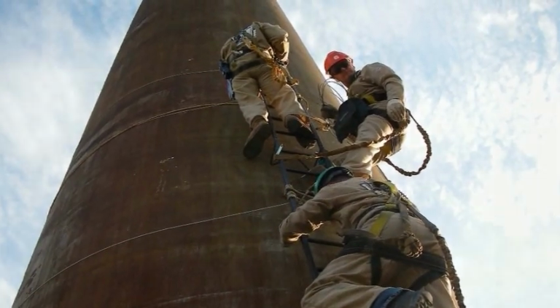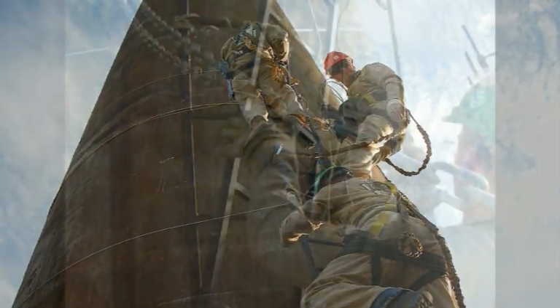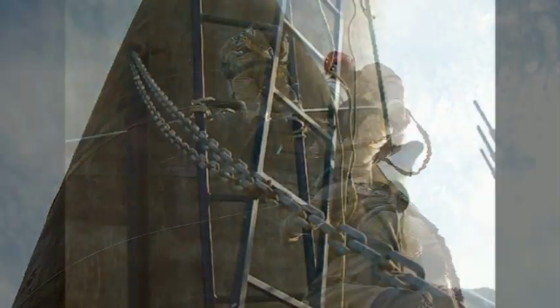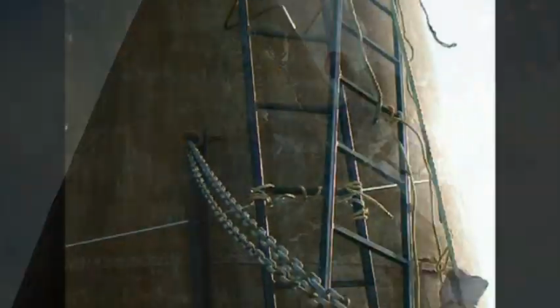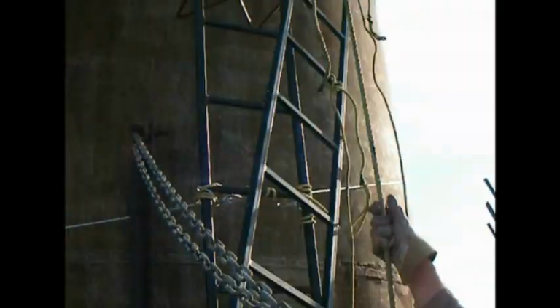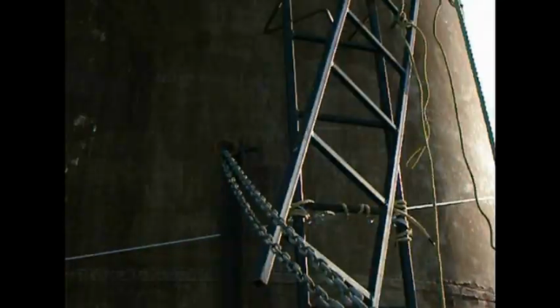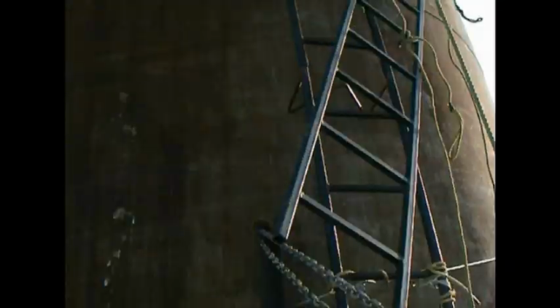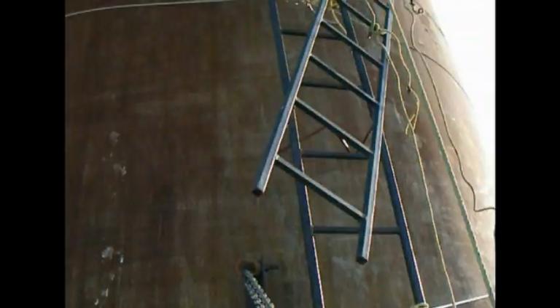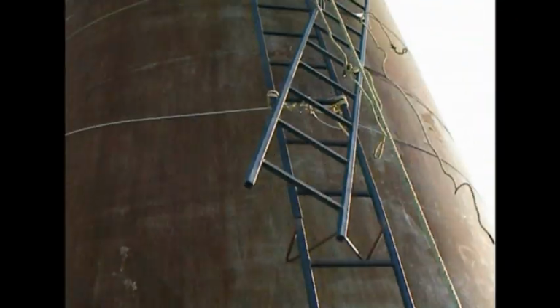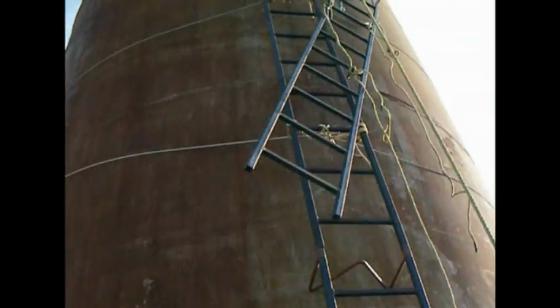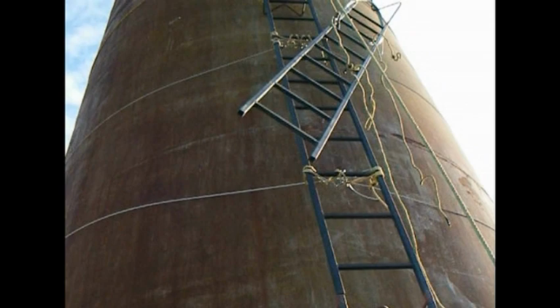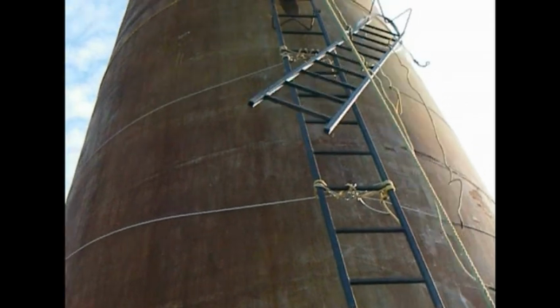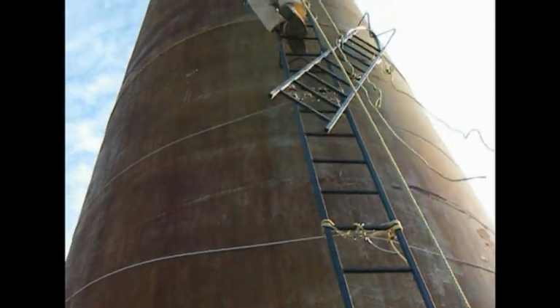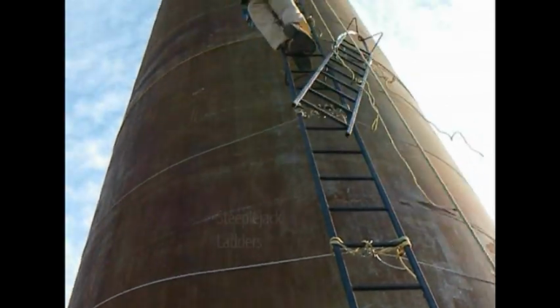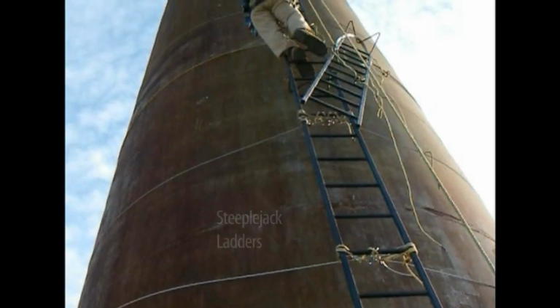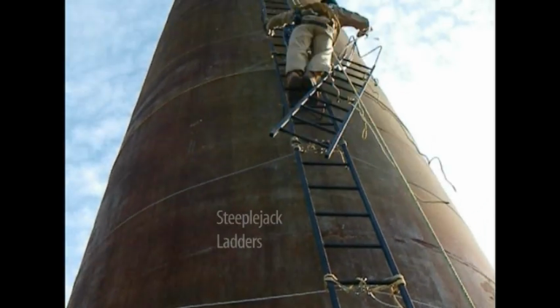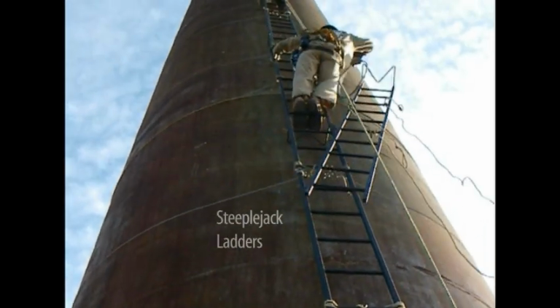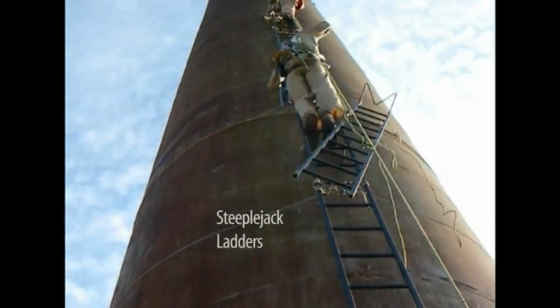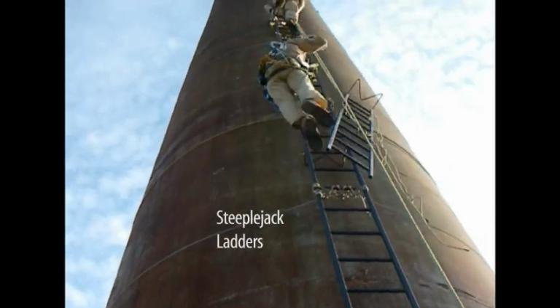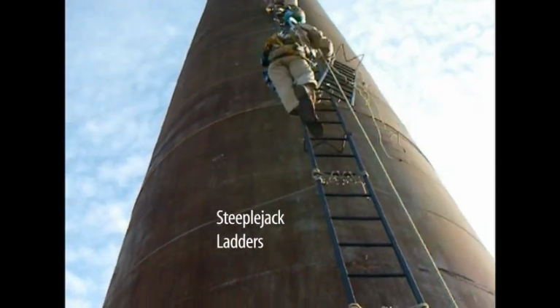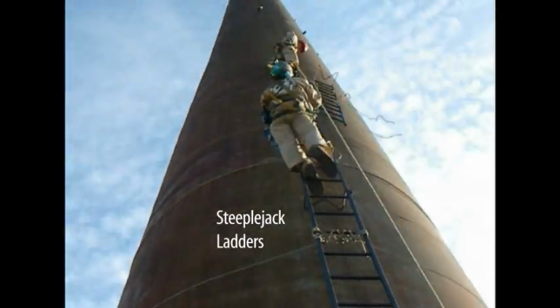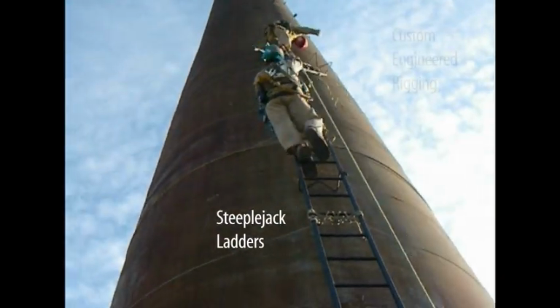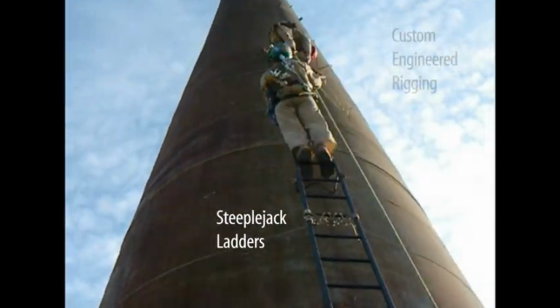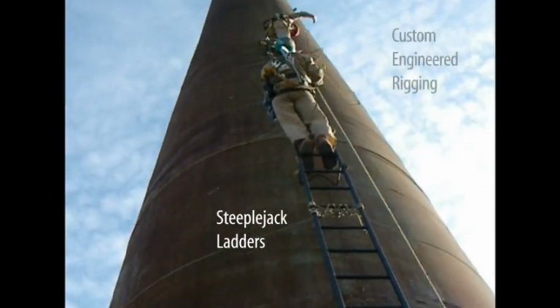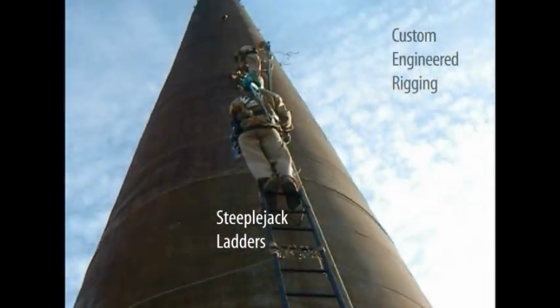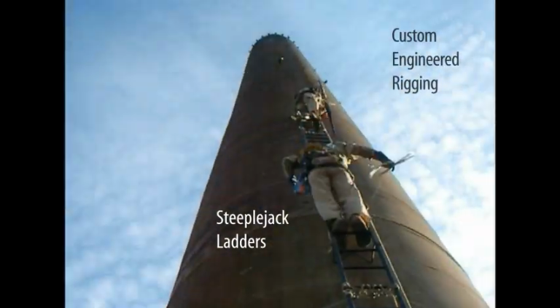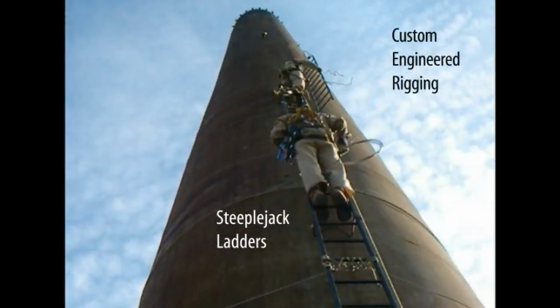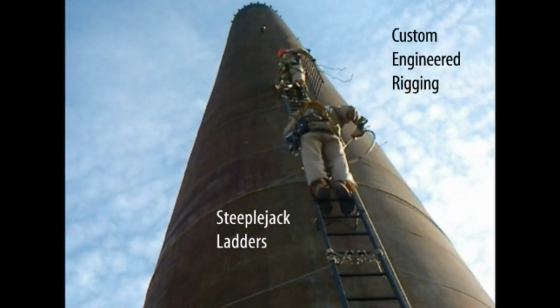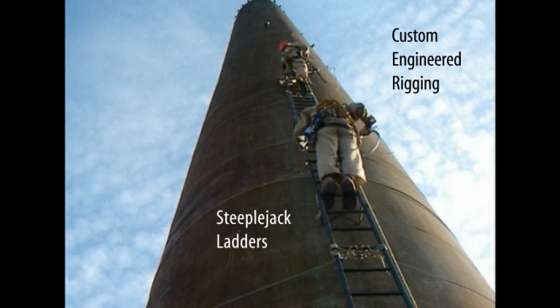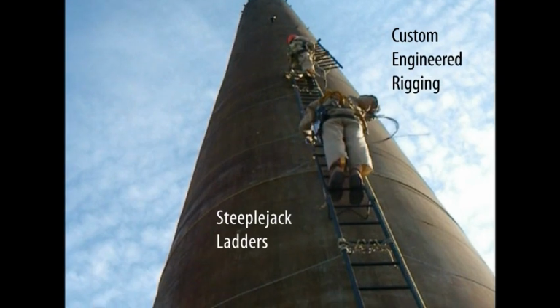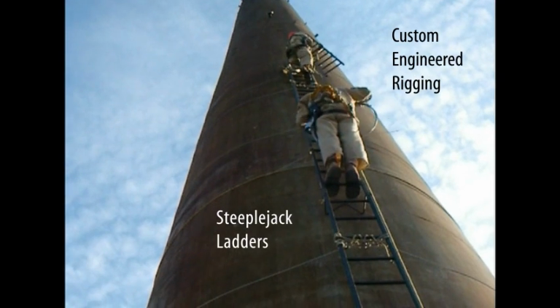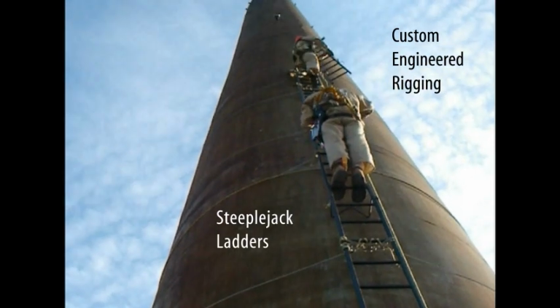Working under a cold permit, the ICM crew uses steeplejack ladders and scaffolding with custom engineered rigging to ascend the chimney exterior.